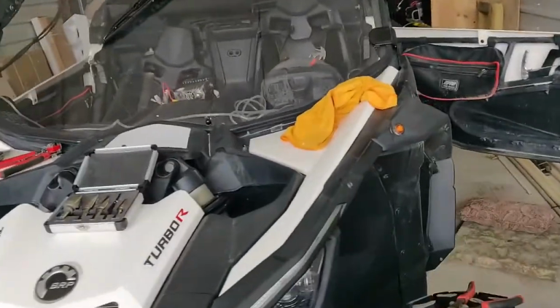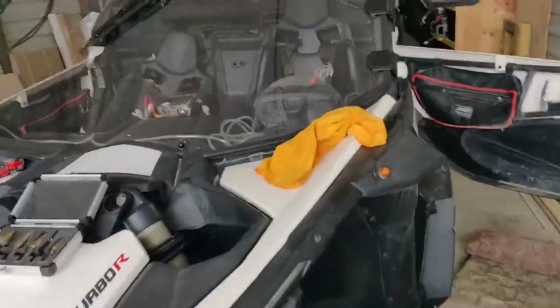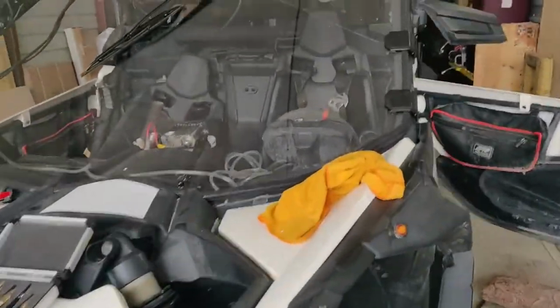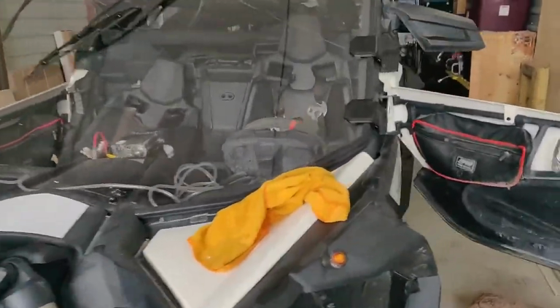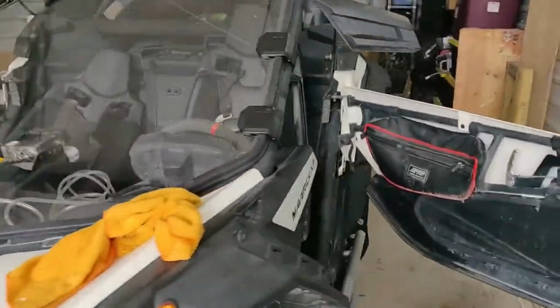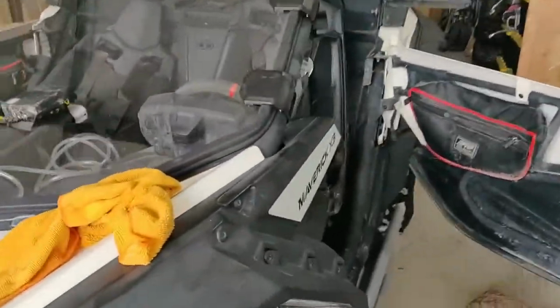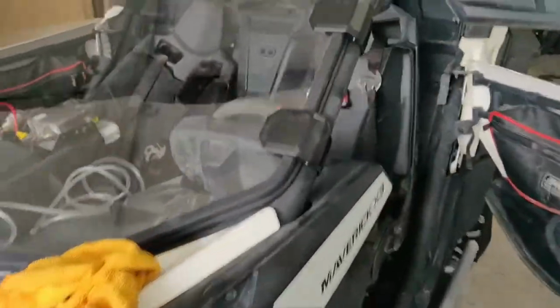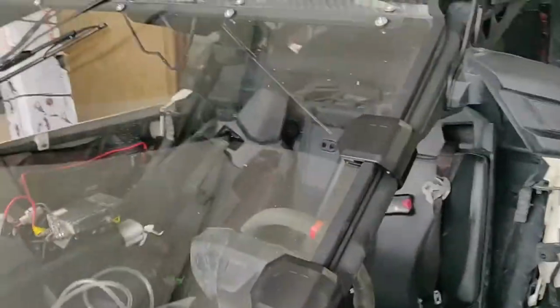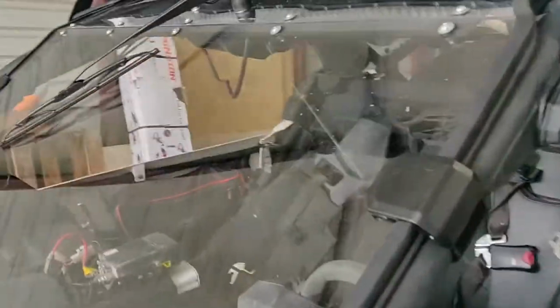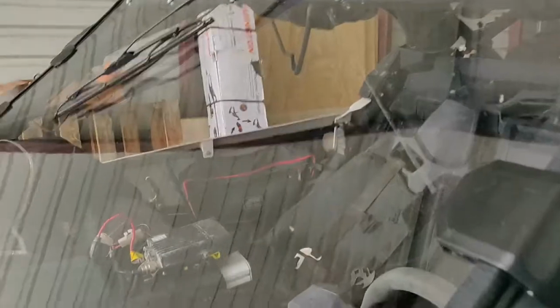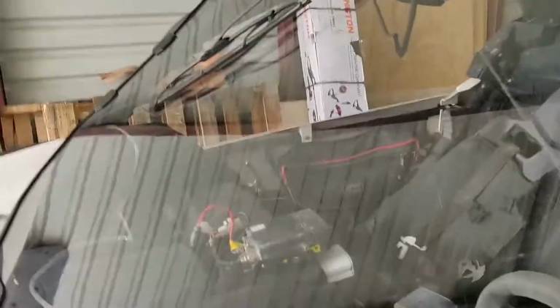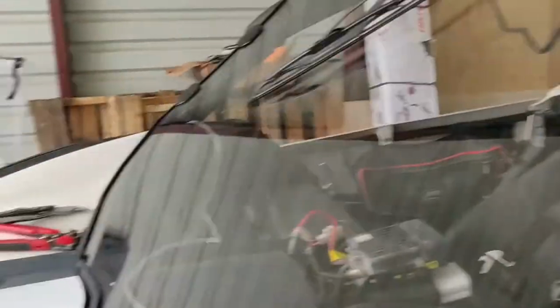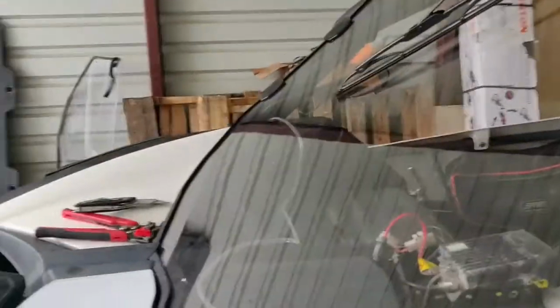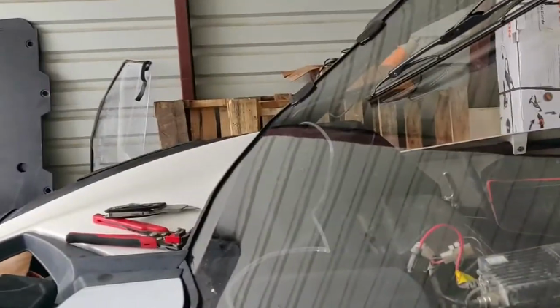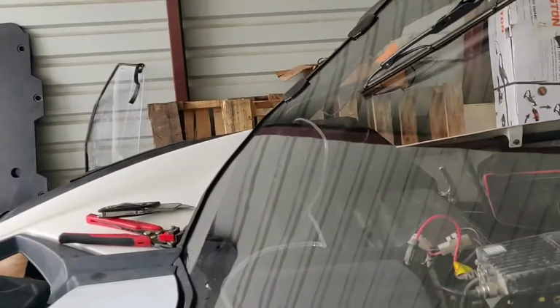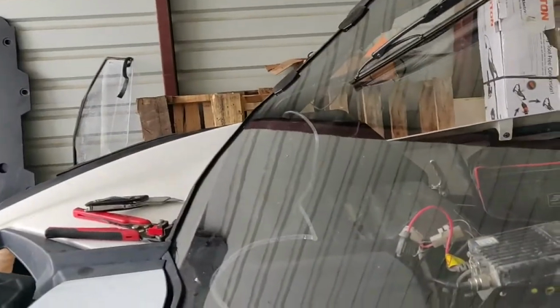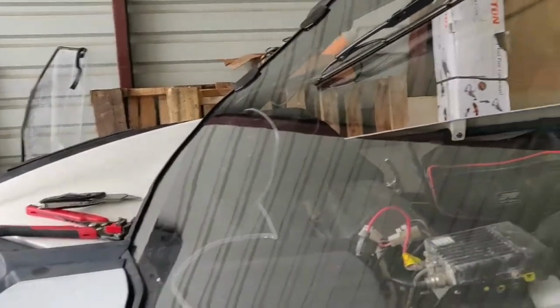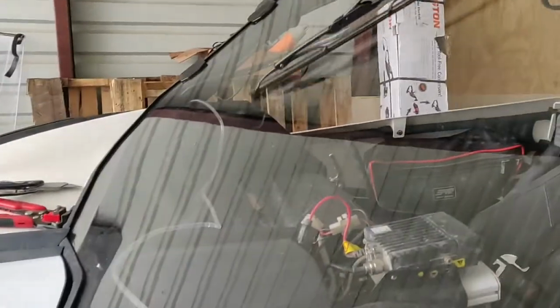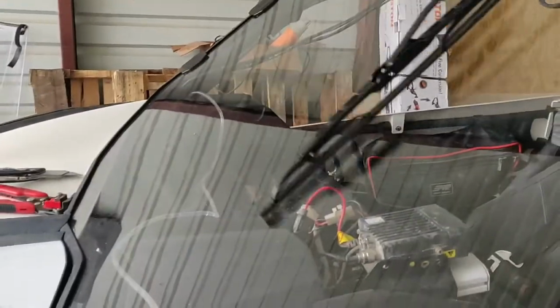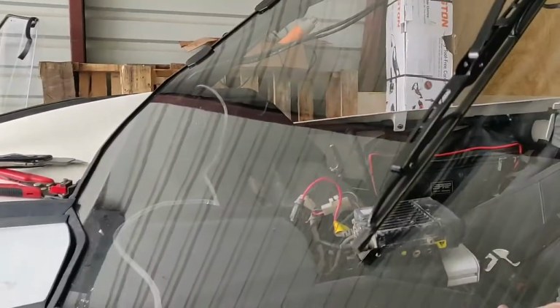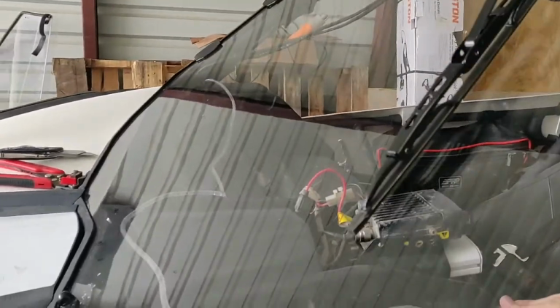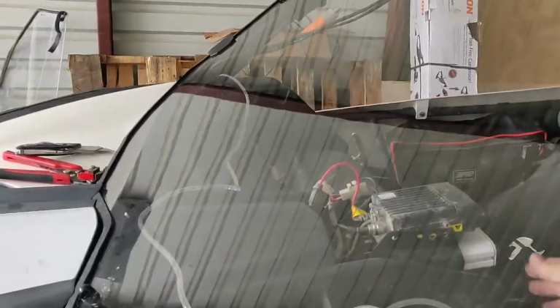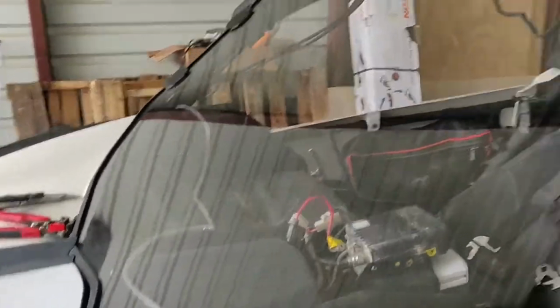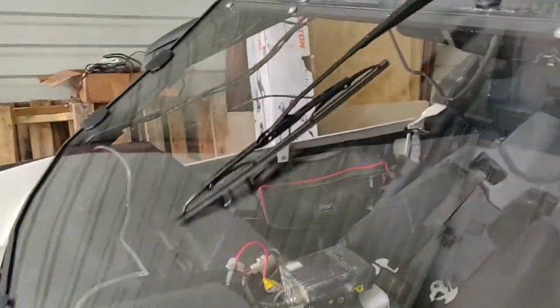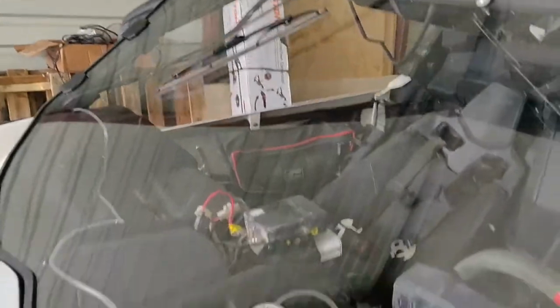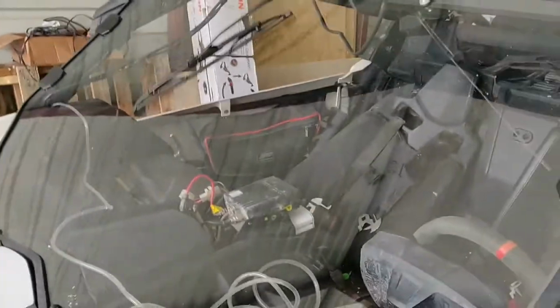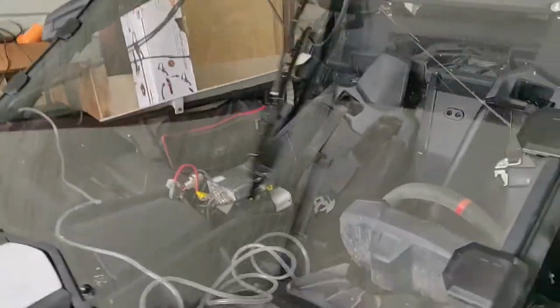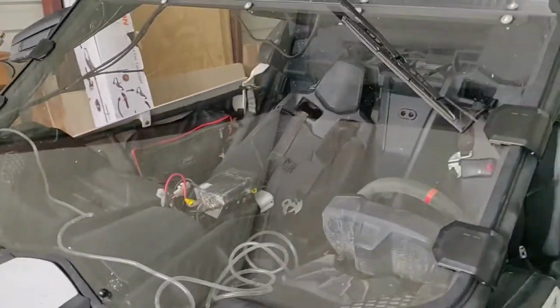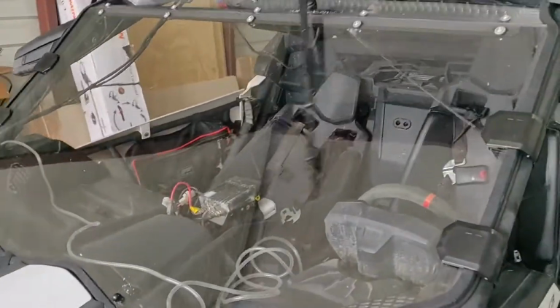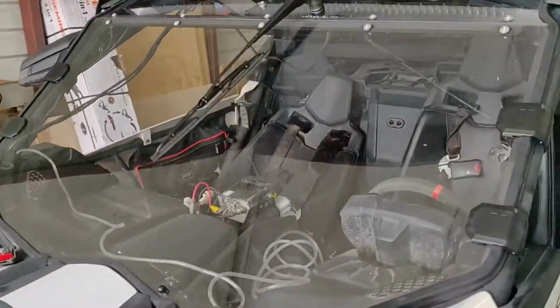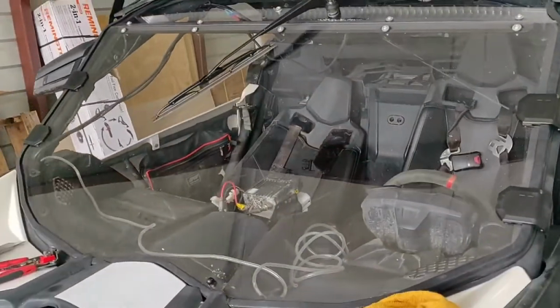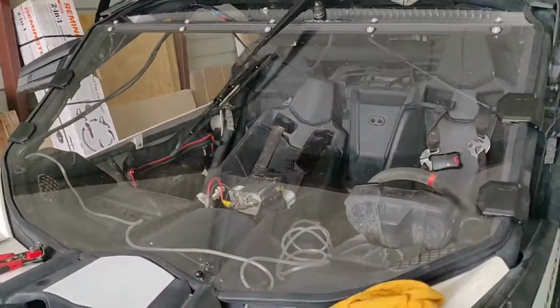I'm real happy with it. When I turn the motor off, unfortunately it stops in place. So I'm going to crank it up and let you see it work.